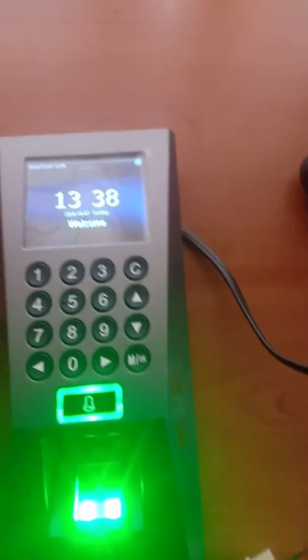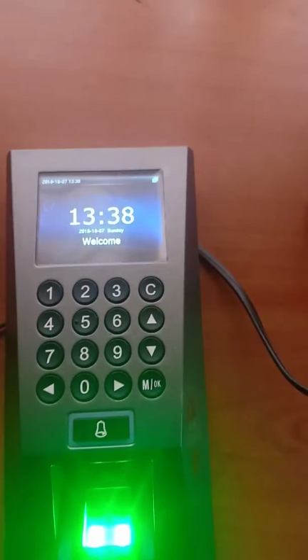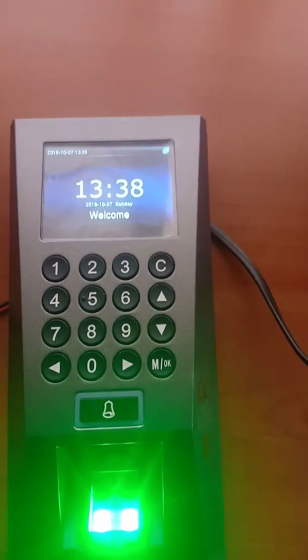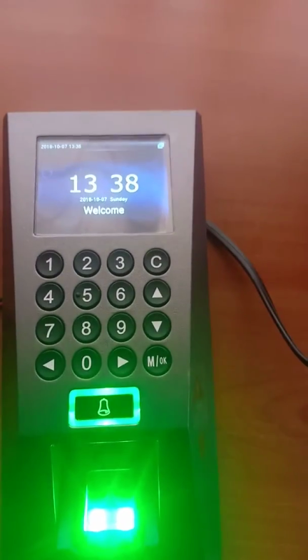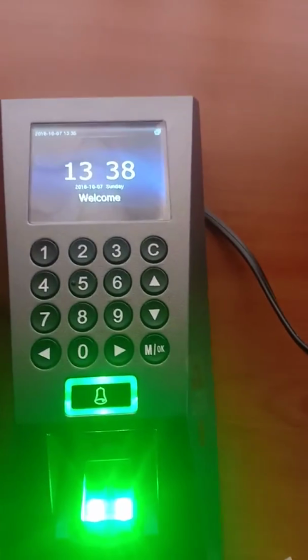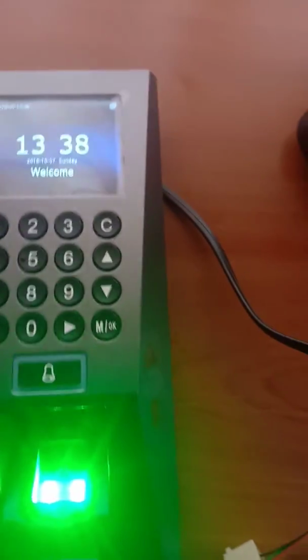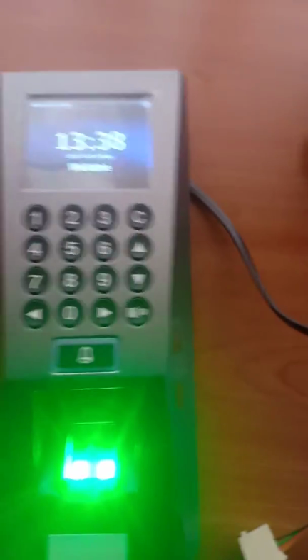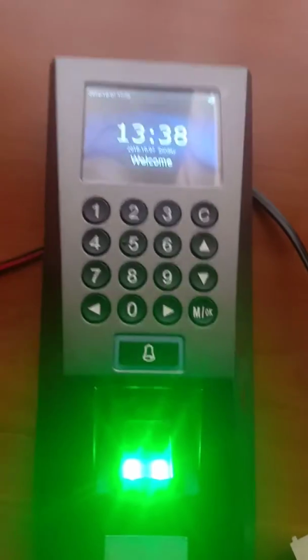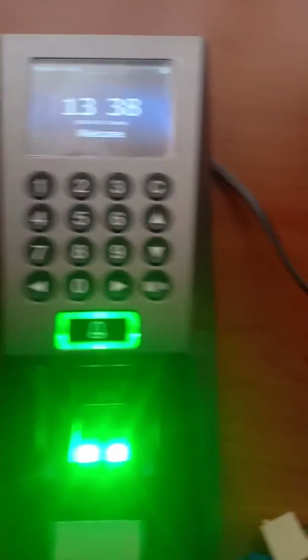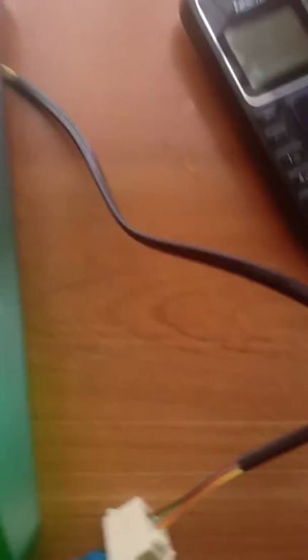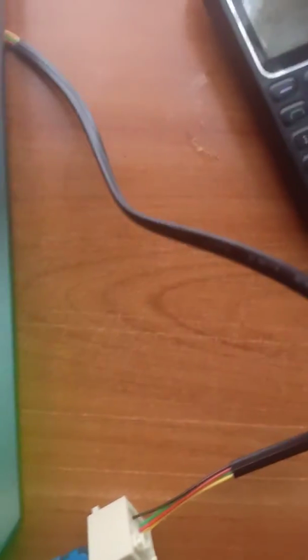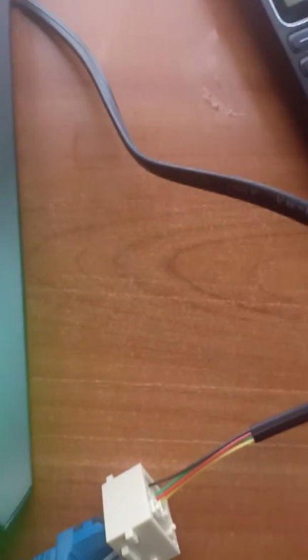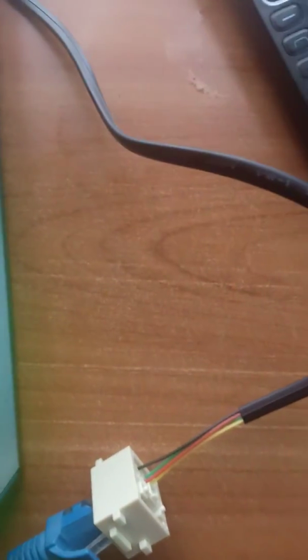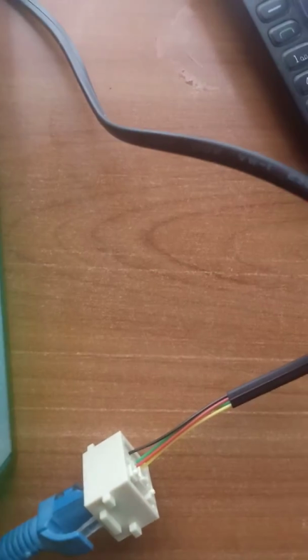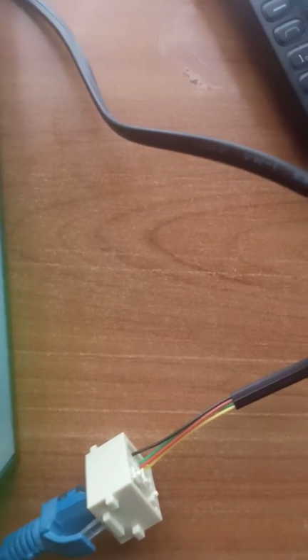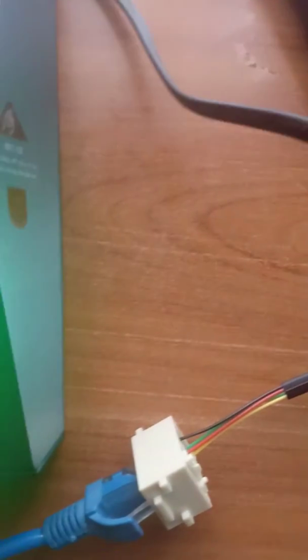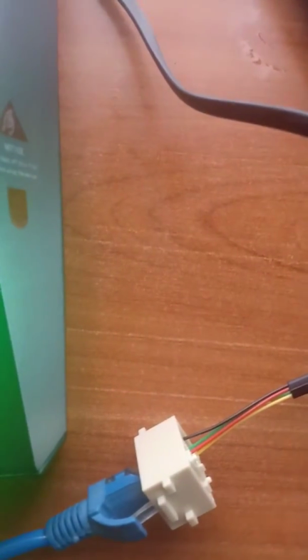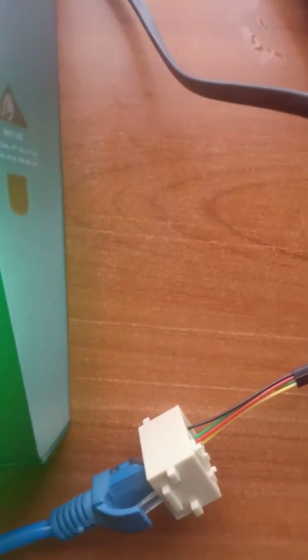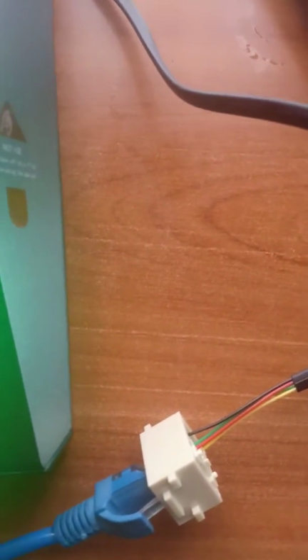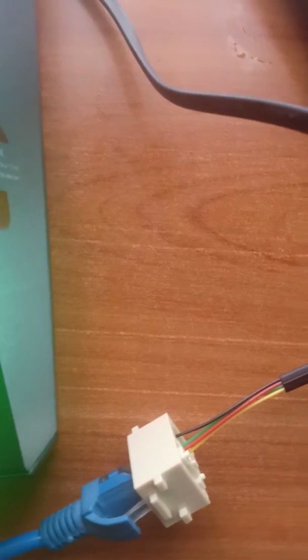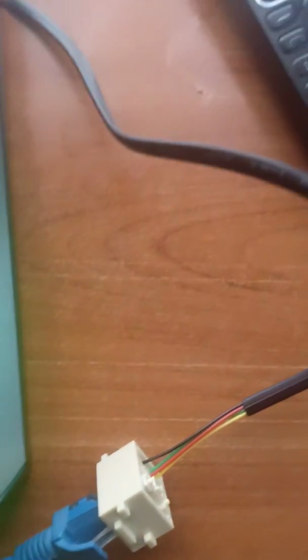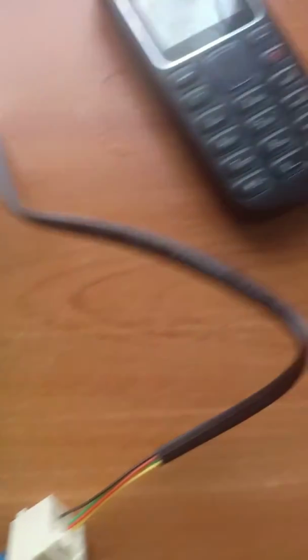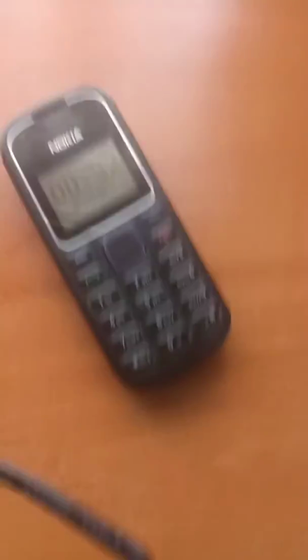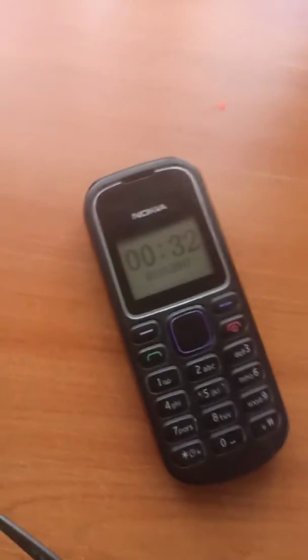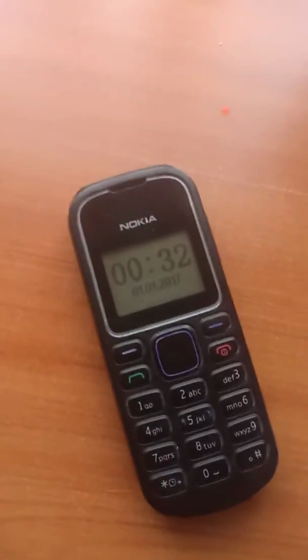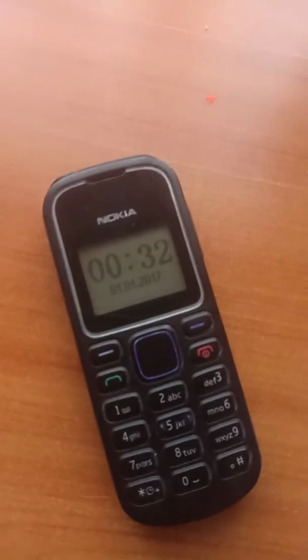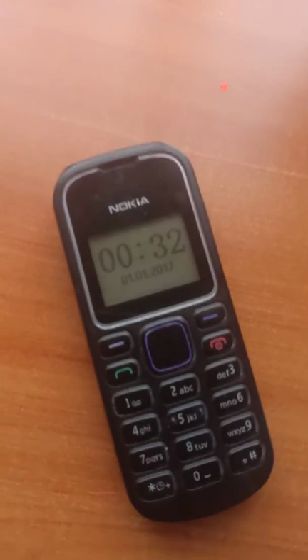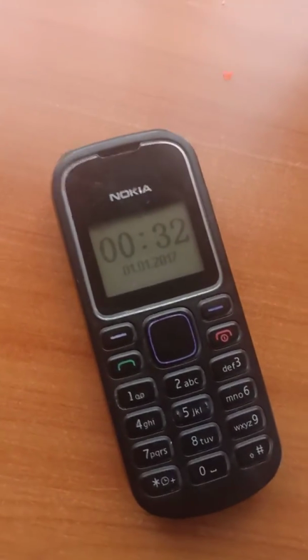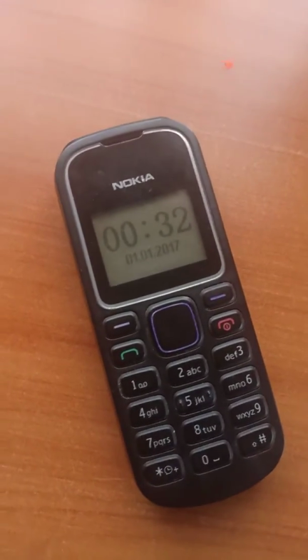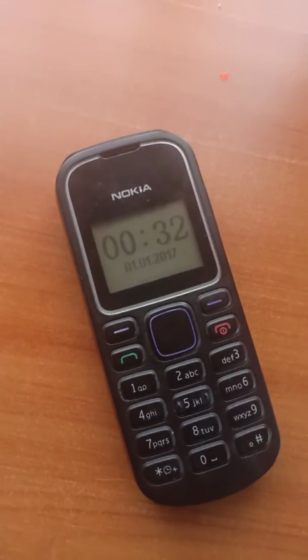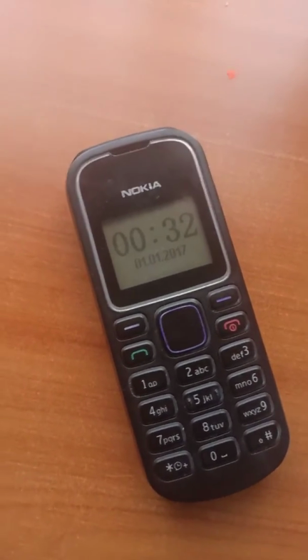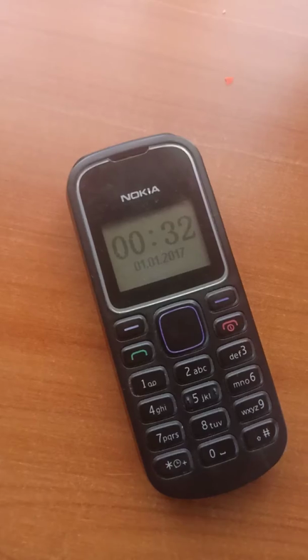This is my setup — a fingerprint device connected to the computer via a LAN cable, Cat 6. This is the phone we are using to receive the SMS messages of our clocking in and clocking out.